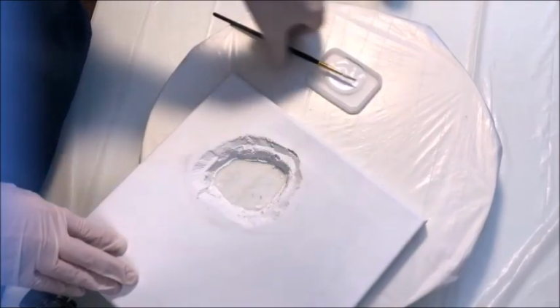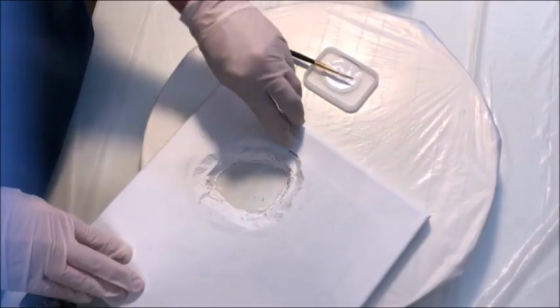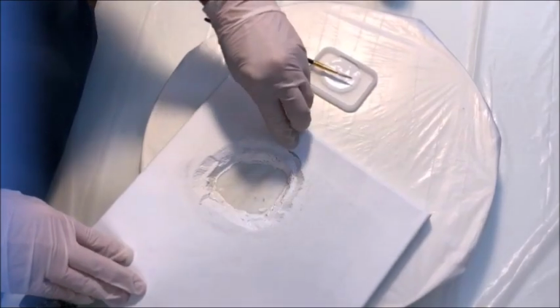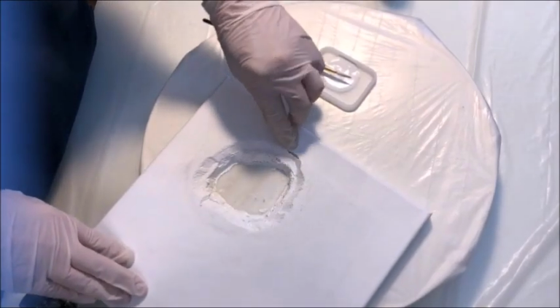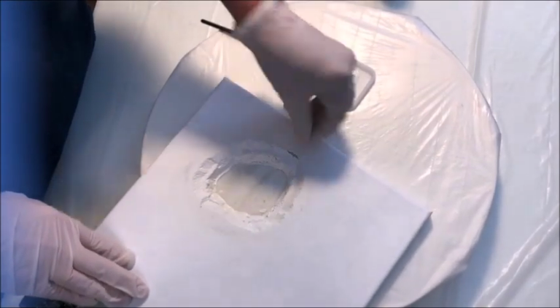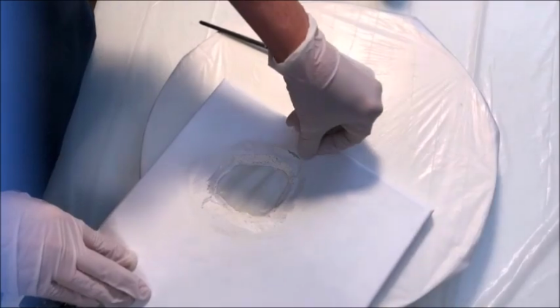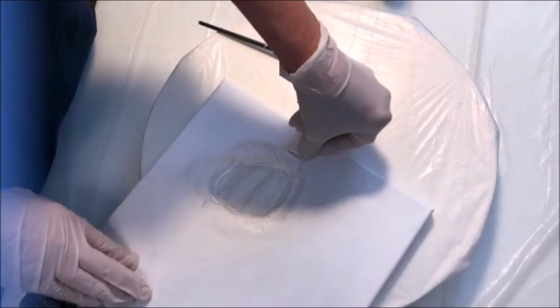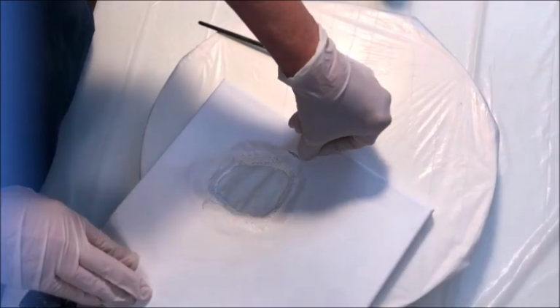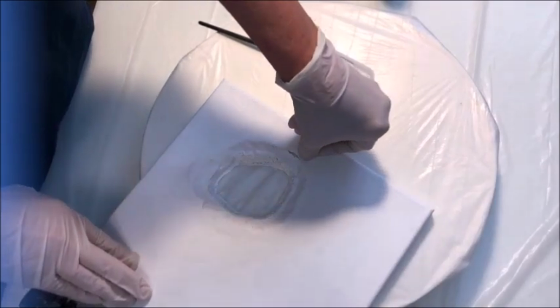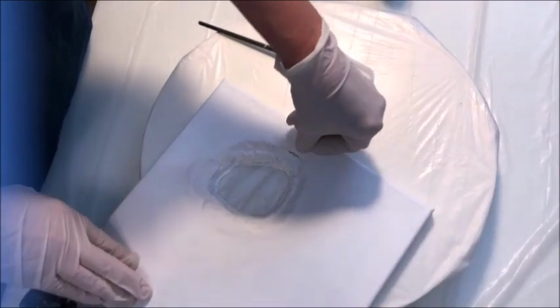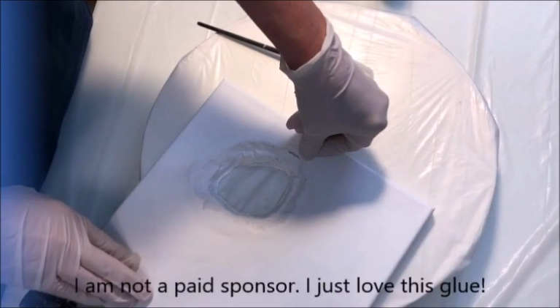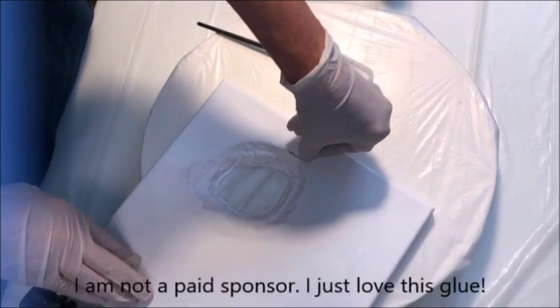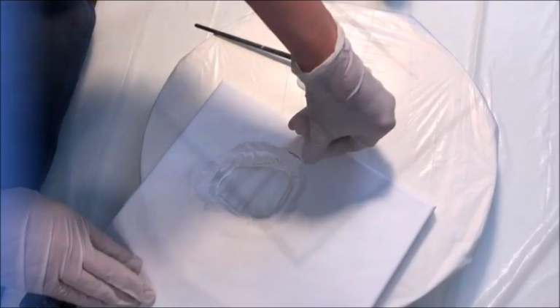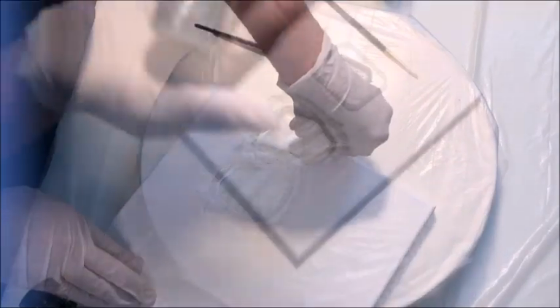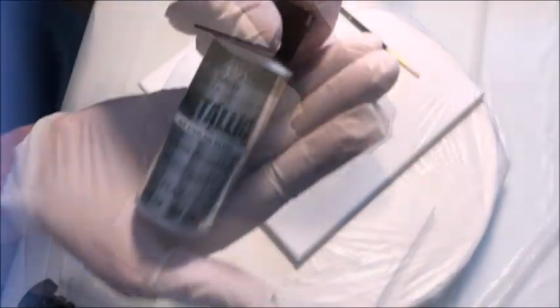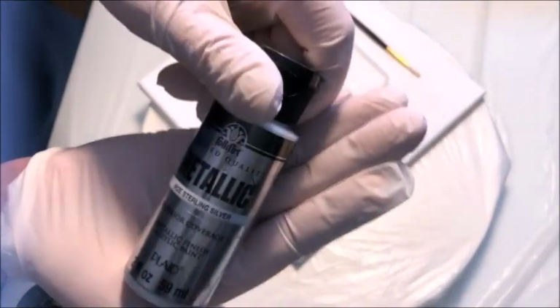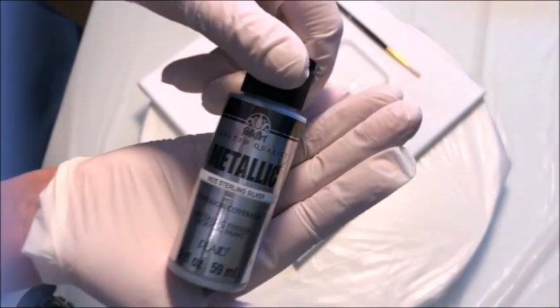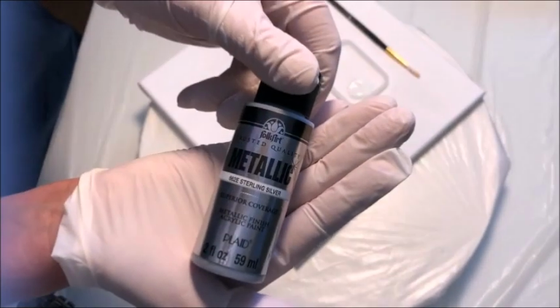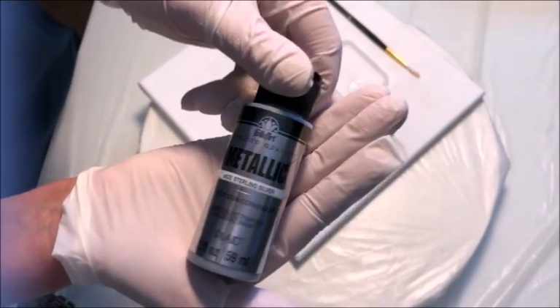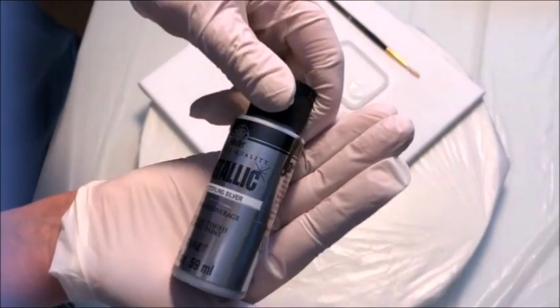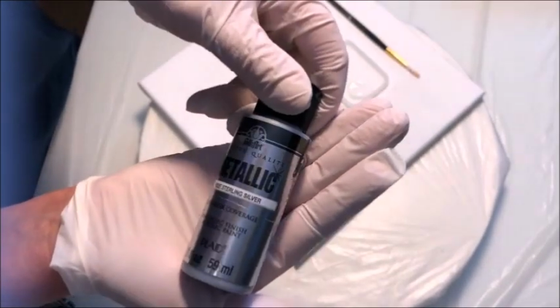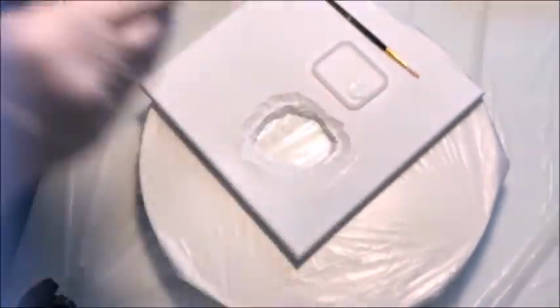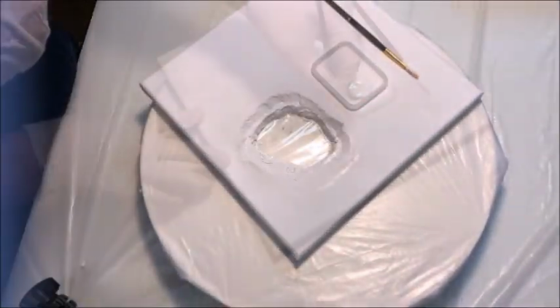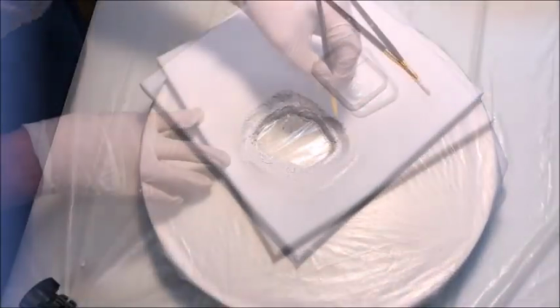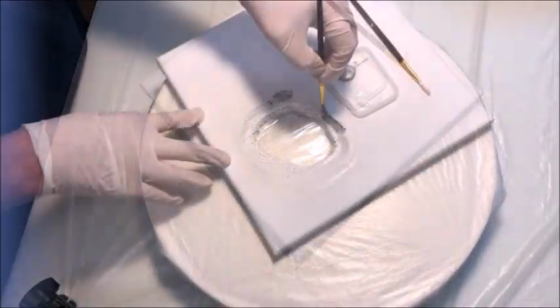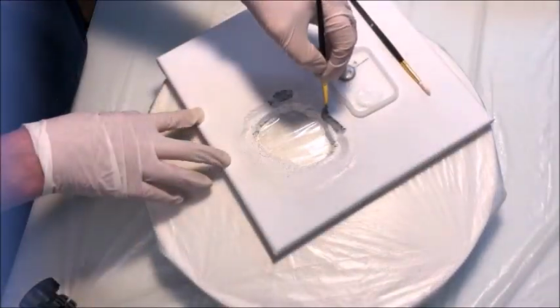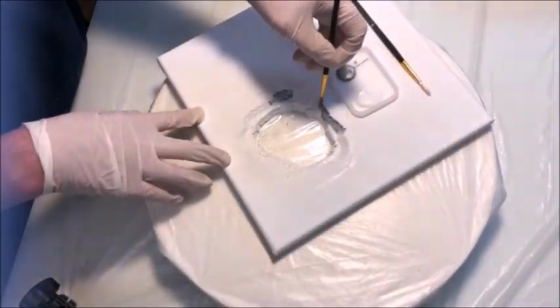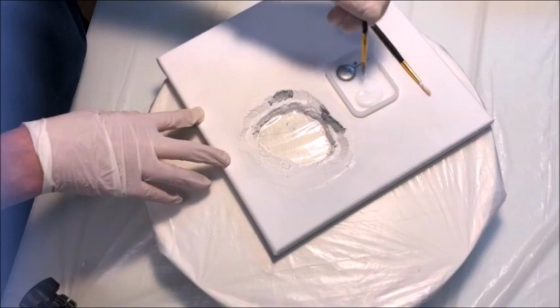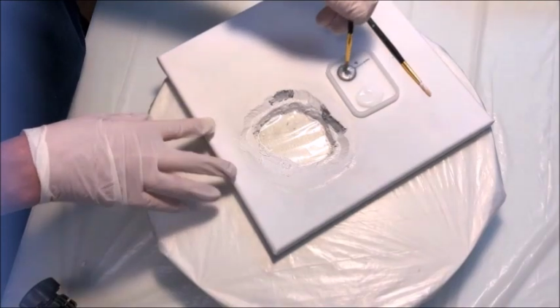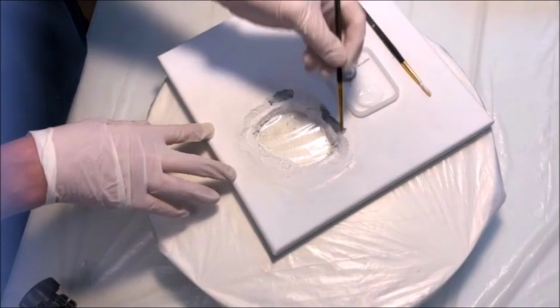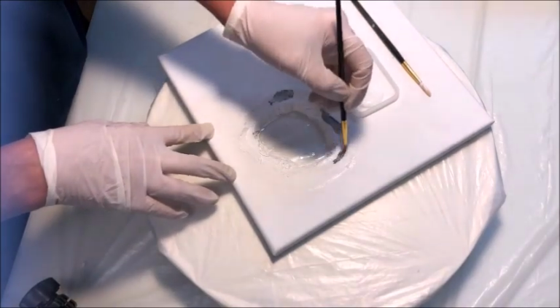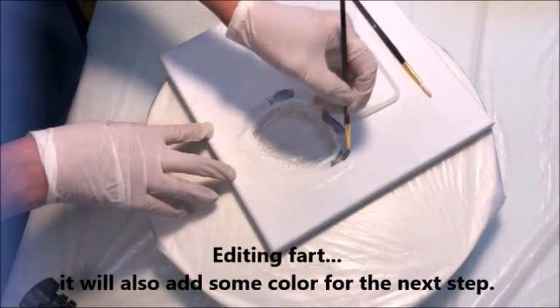I'm going to press down with my fingers to stick the canvas back to the foam core board. This glue dries really, really quickly — it's a great little glue. I'm also going to add some metallic silver, and this is just to add interest to the piece and will also add some depth.